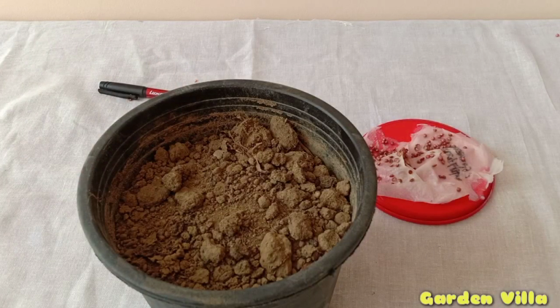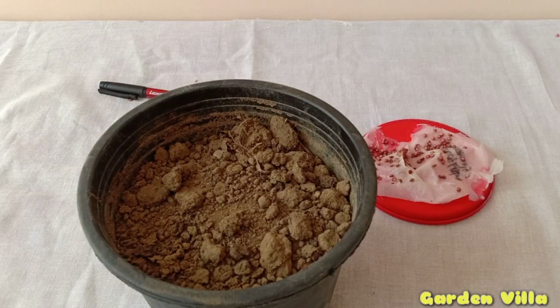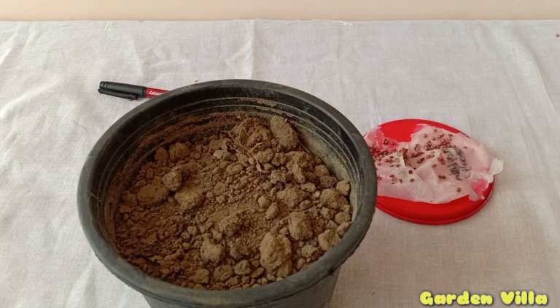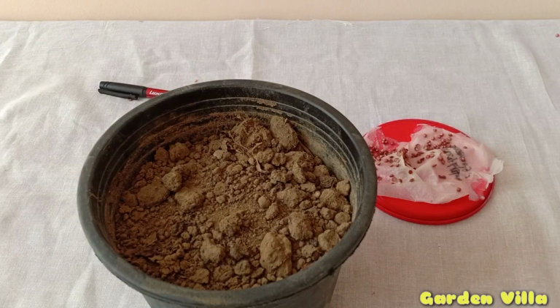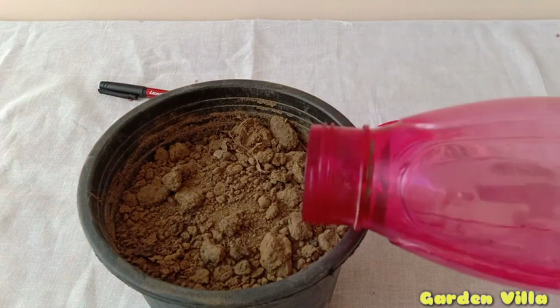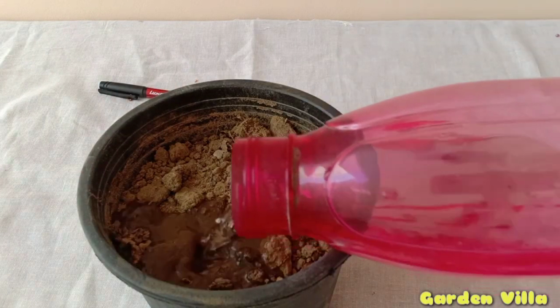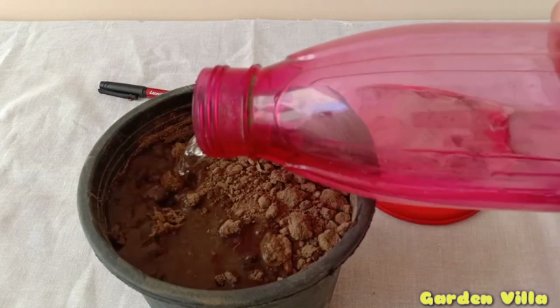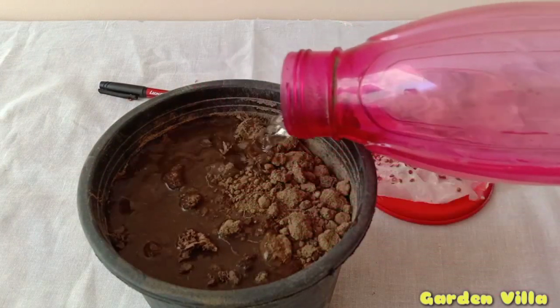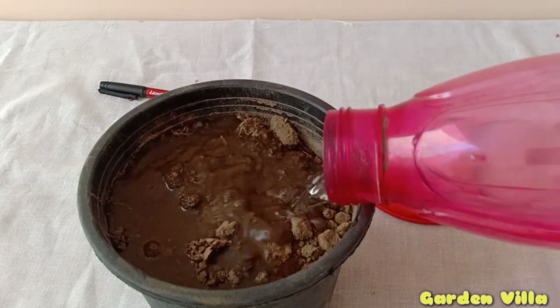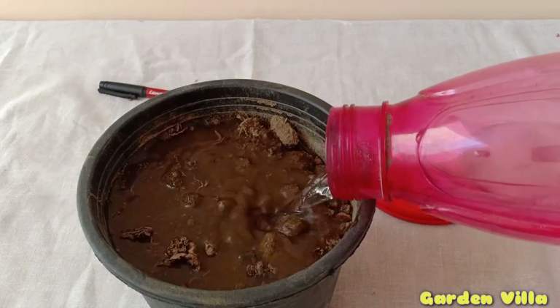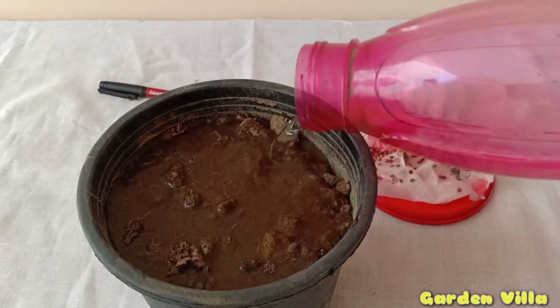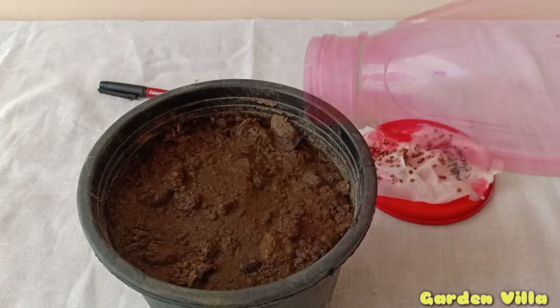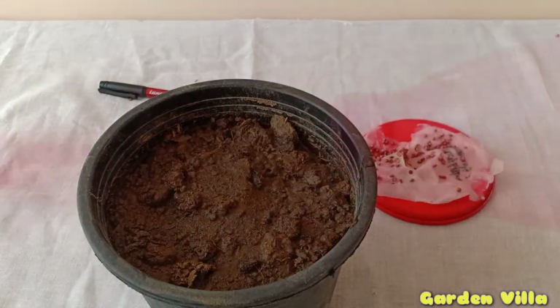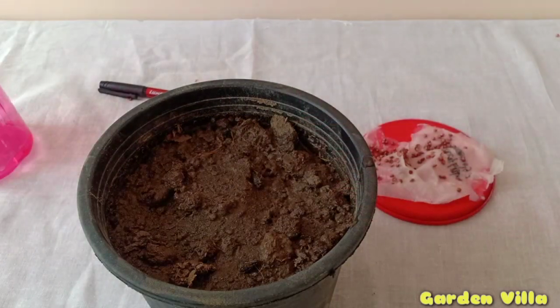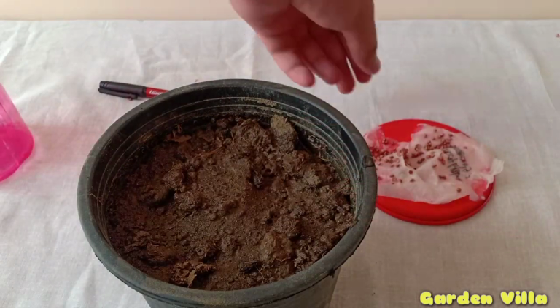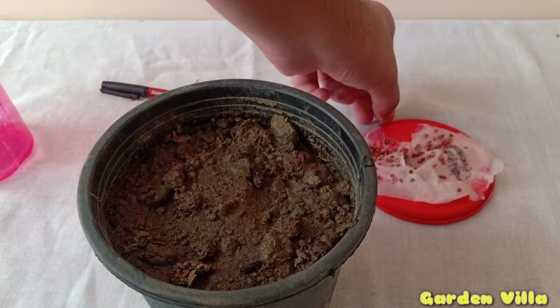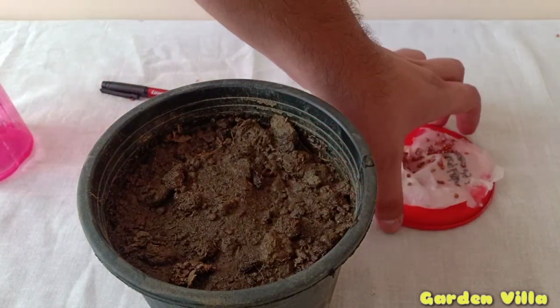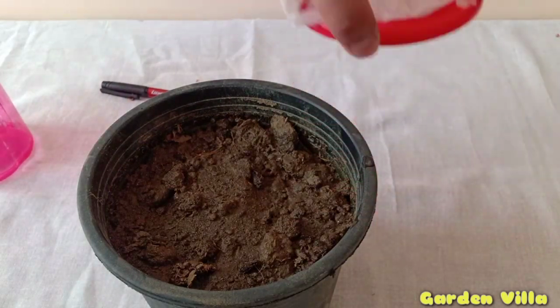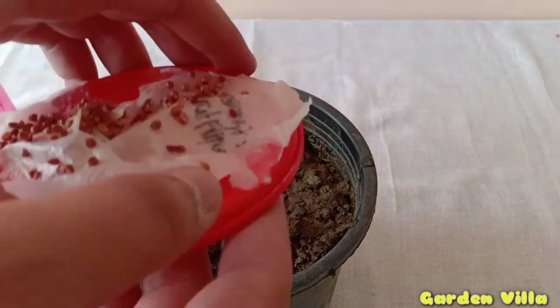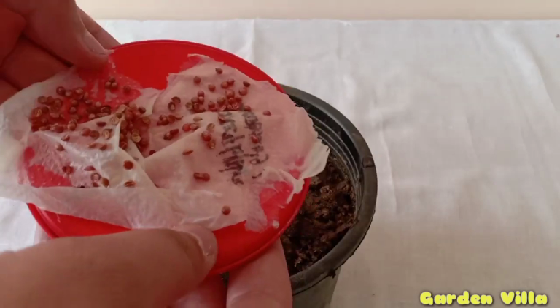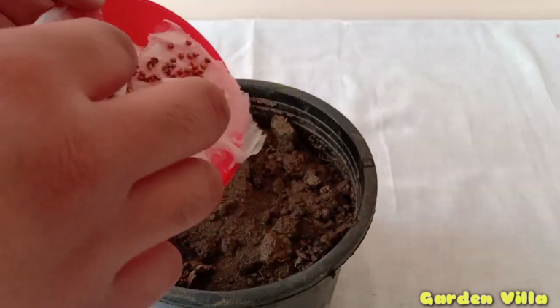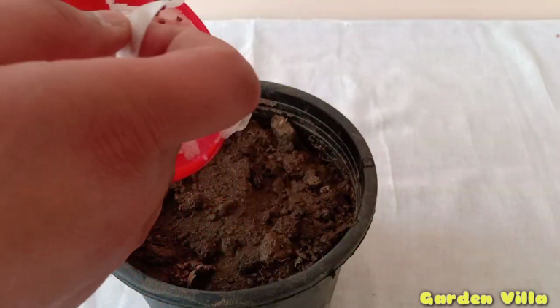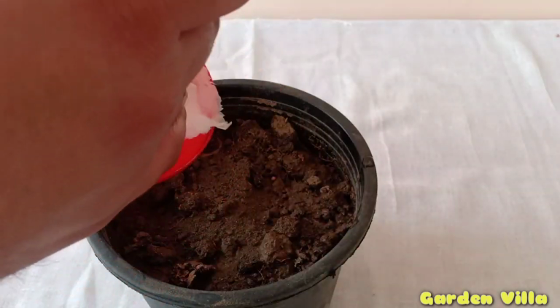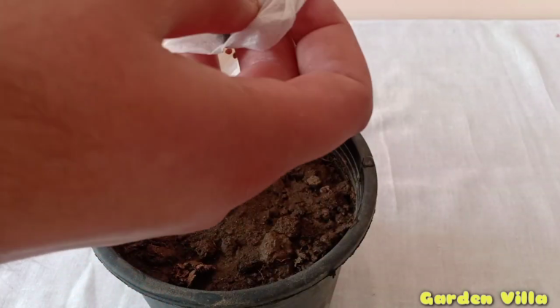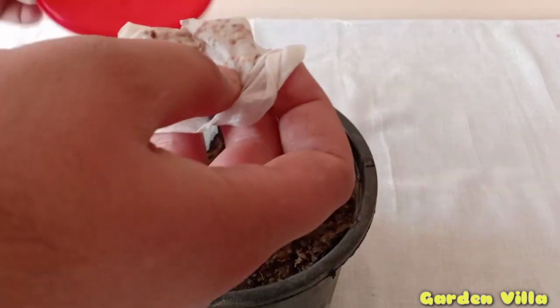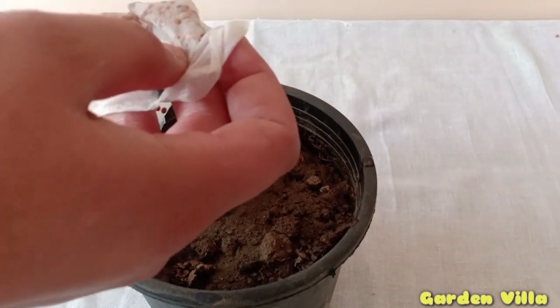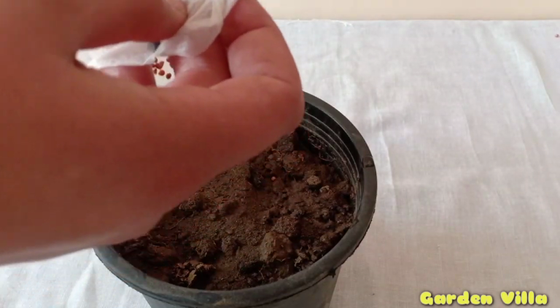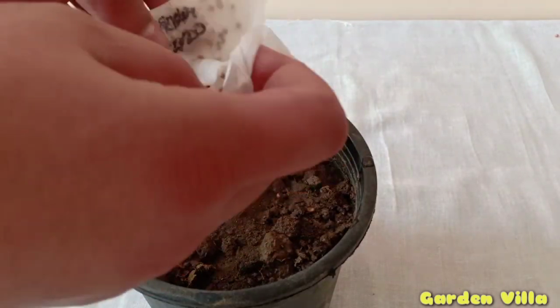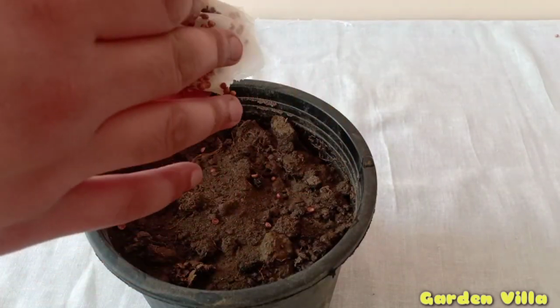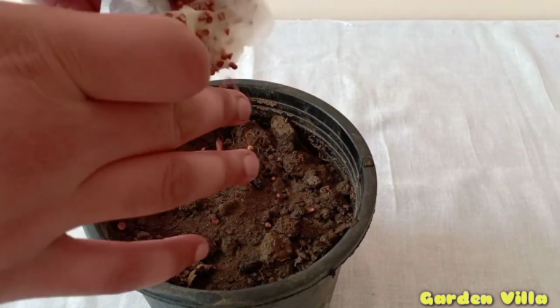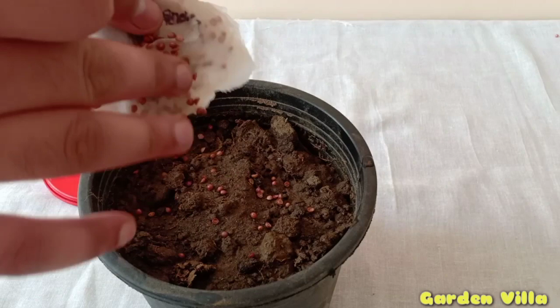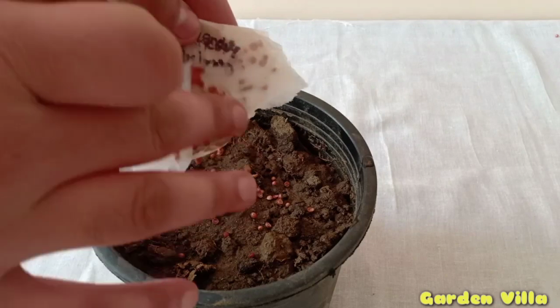It is very important to choose the right soil media for germination. Here I am using 30% organic manure, which should be fully decomposed, 10% cocopeat, and 60% normal garden soil that is one year old.